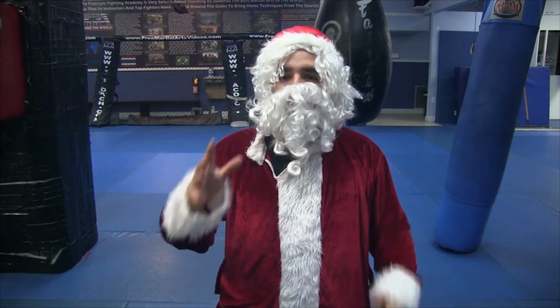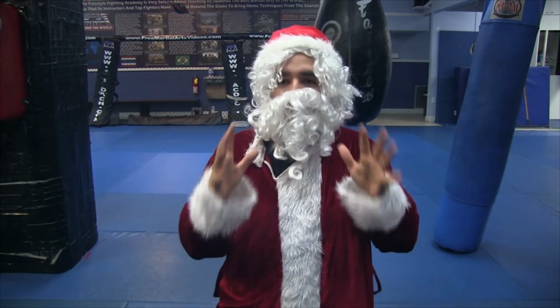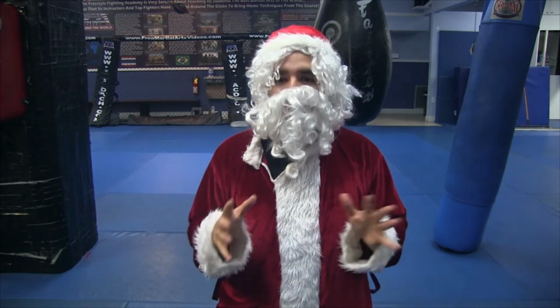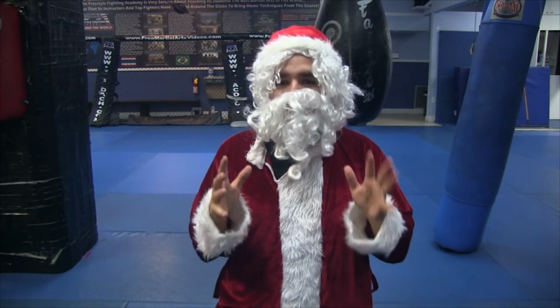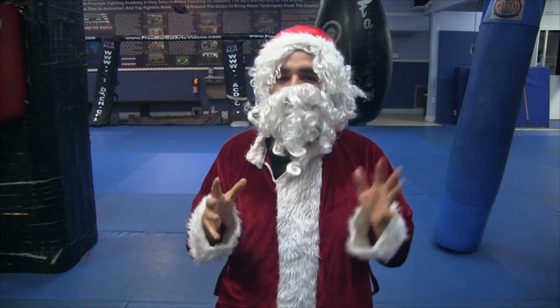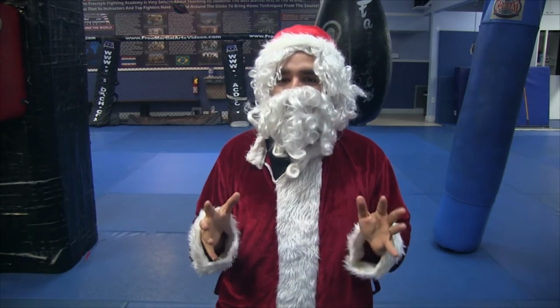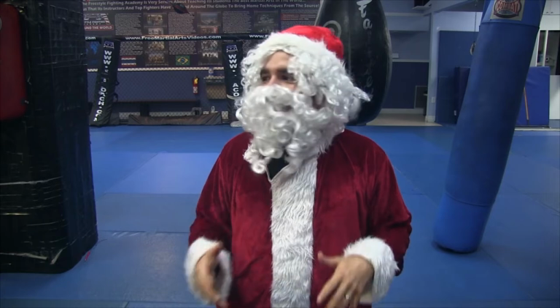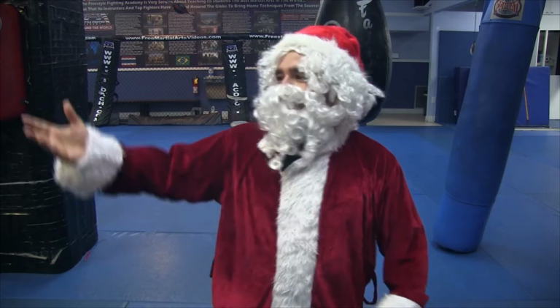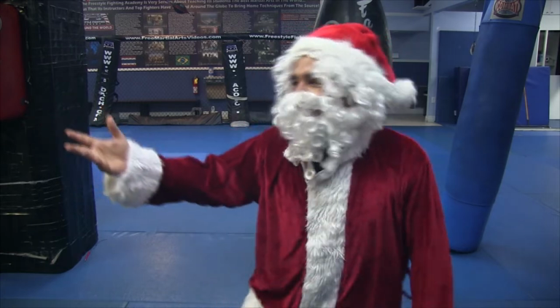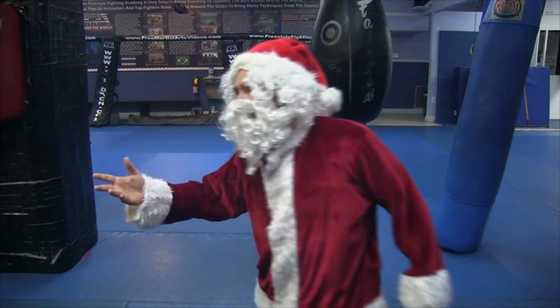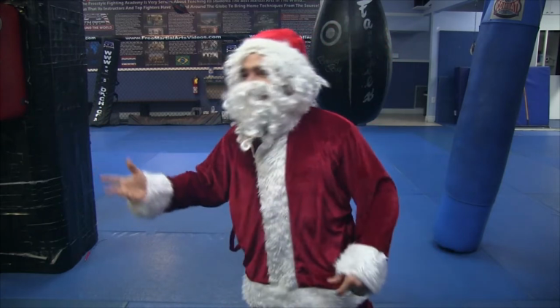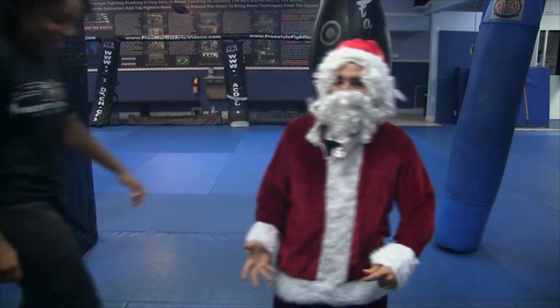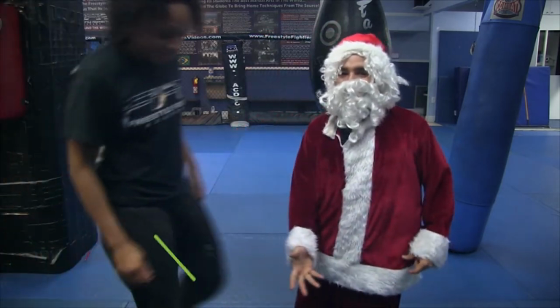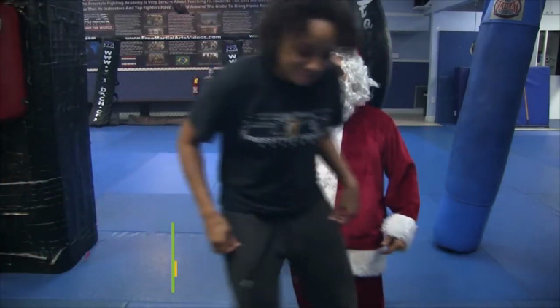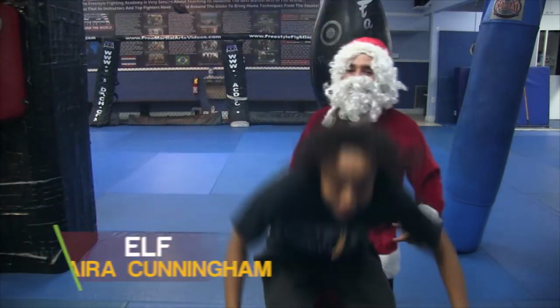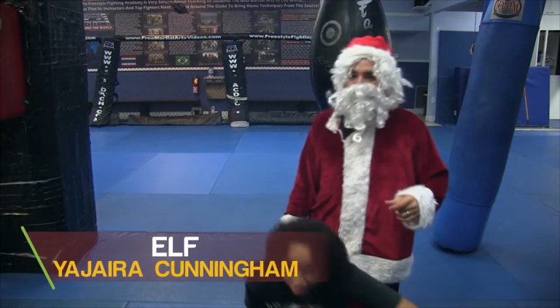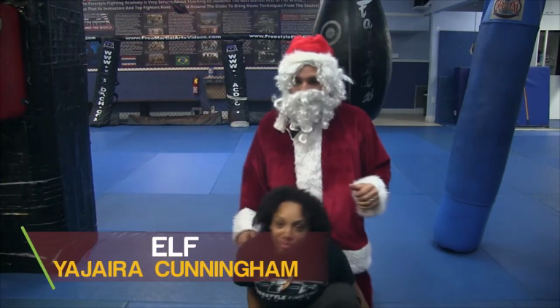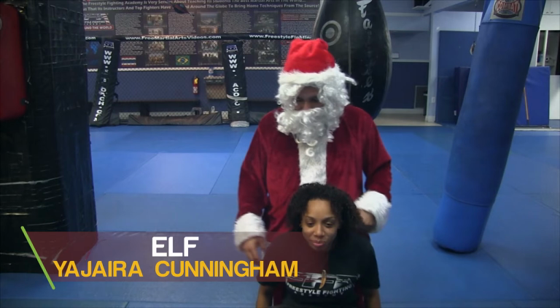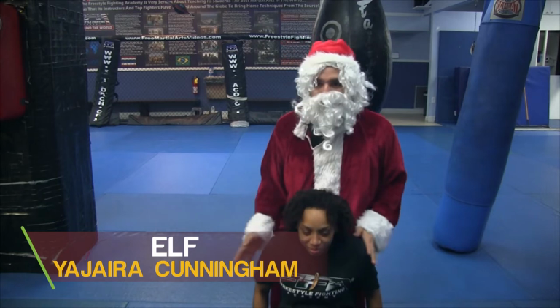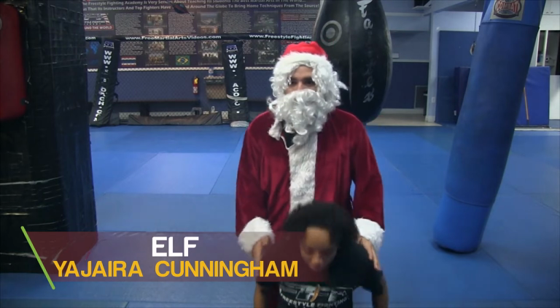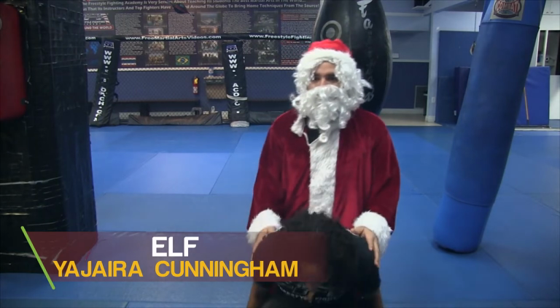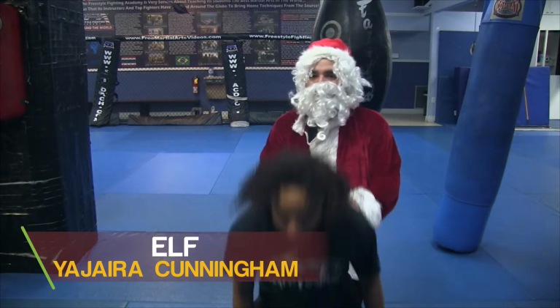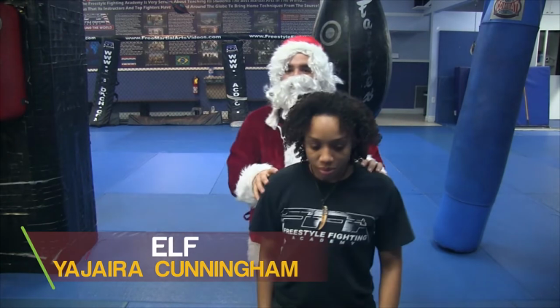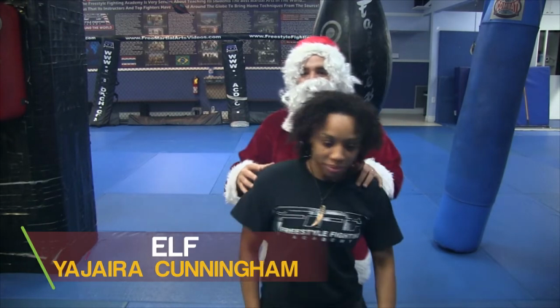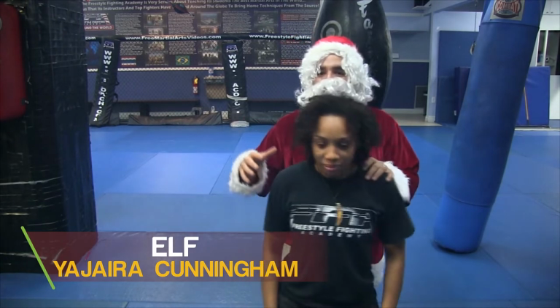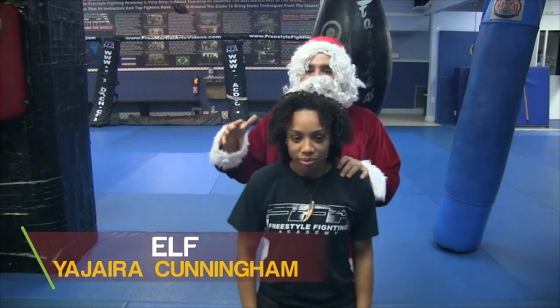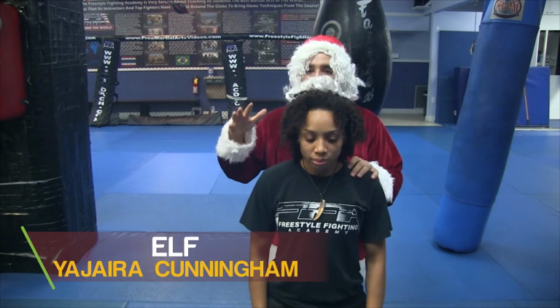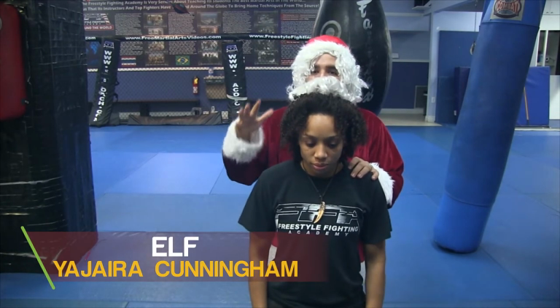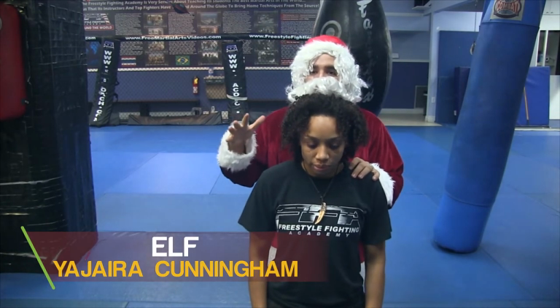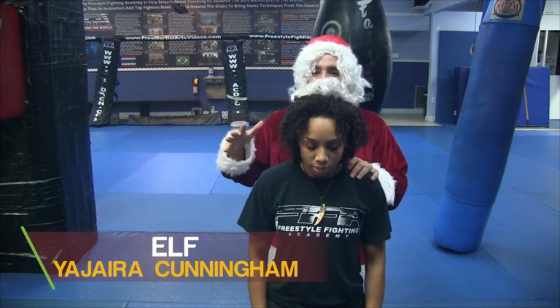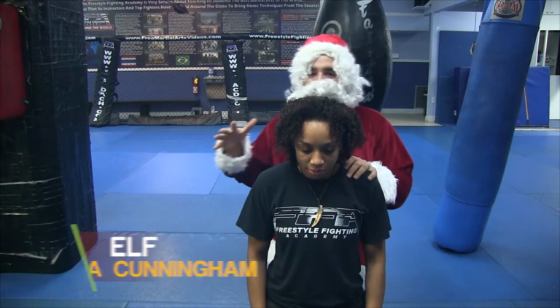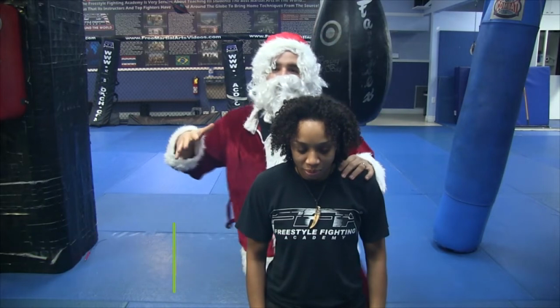To do this, I'm going to need the assistance of my elf. Chihira, please come over here. All right, please up on your knees. Thank you. So I'm going to demonstrate the choke and then I'll break it down.